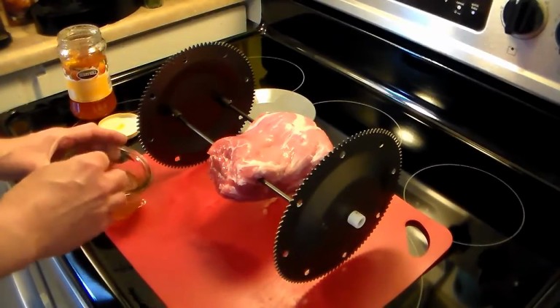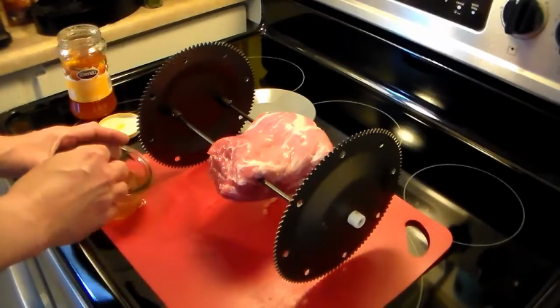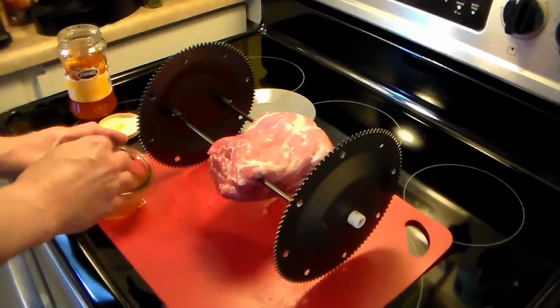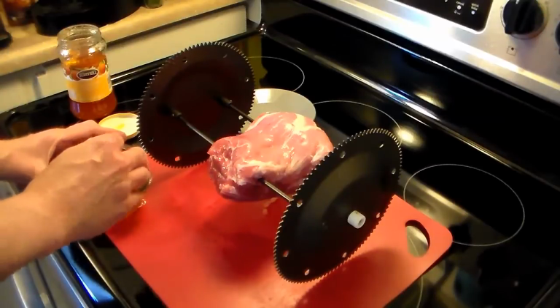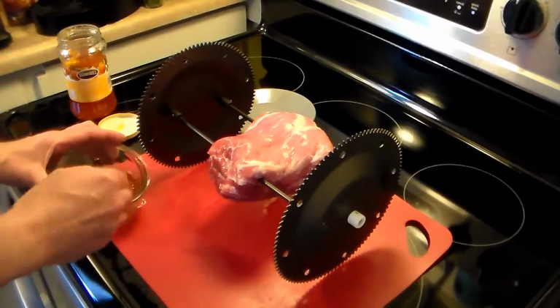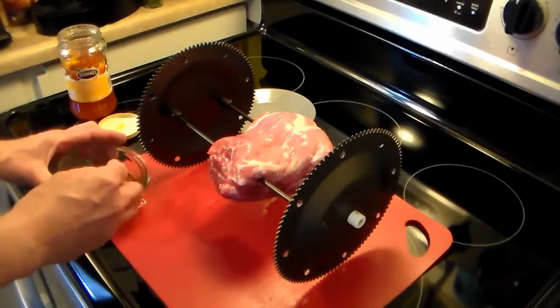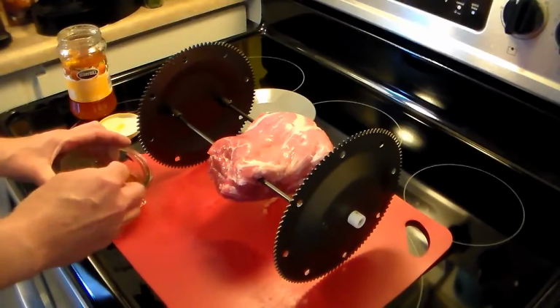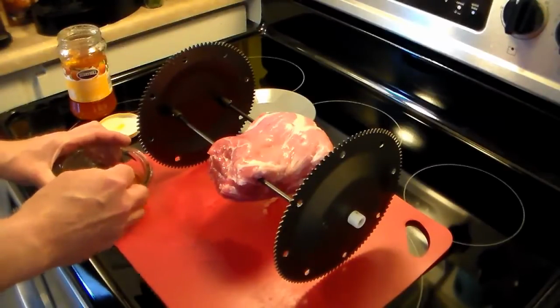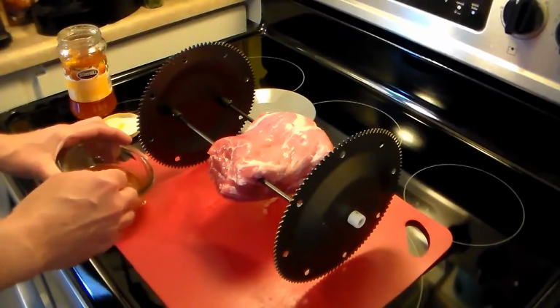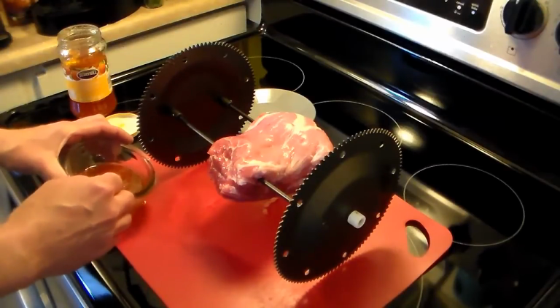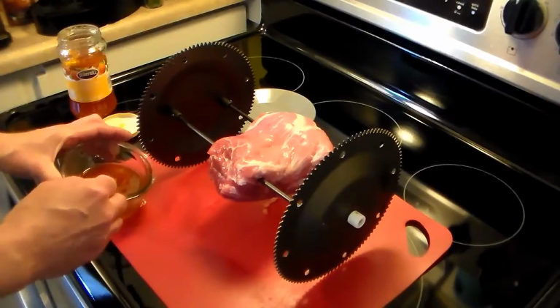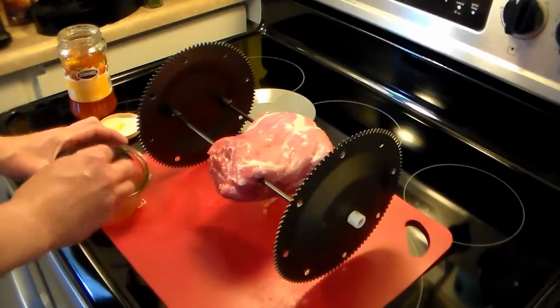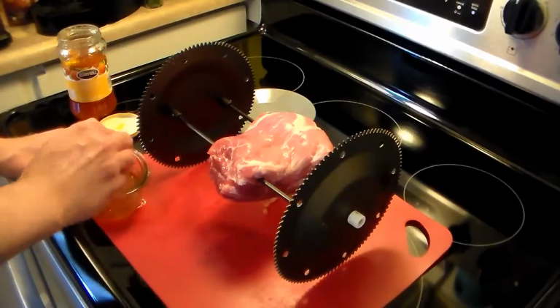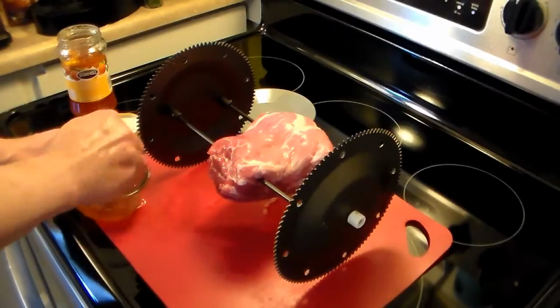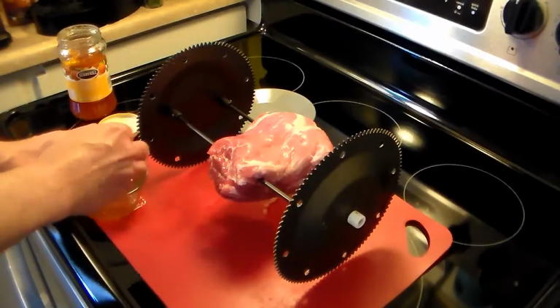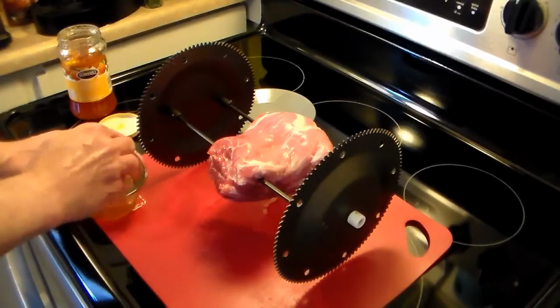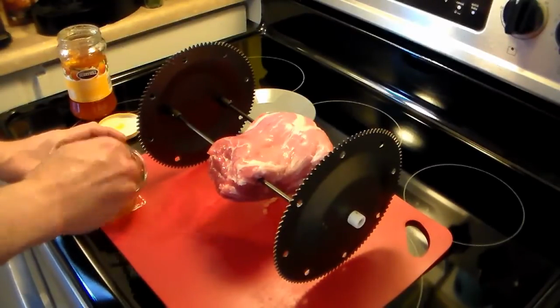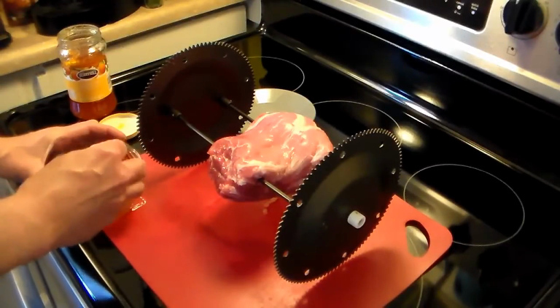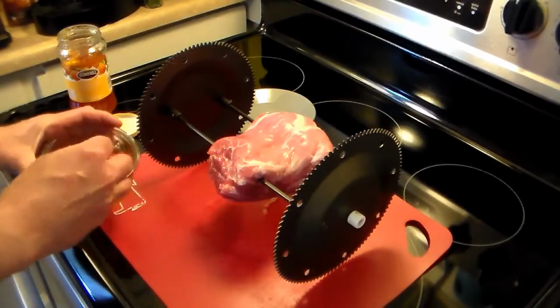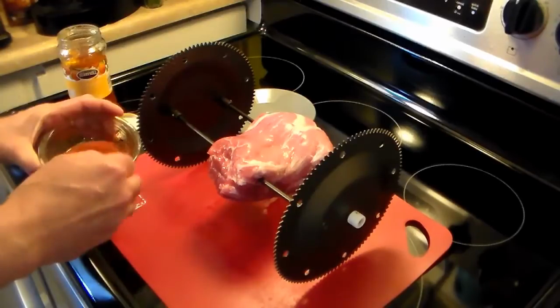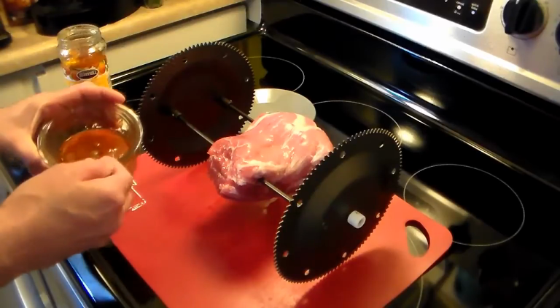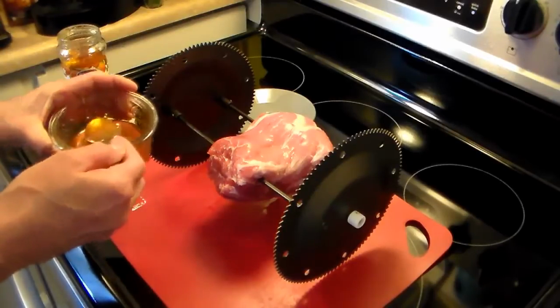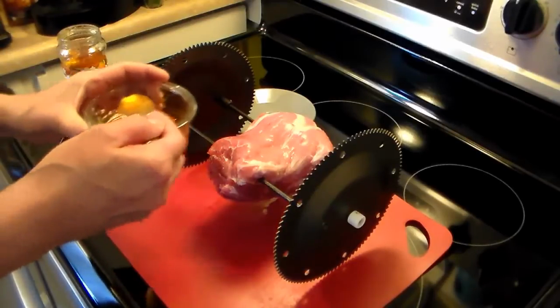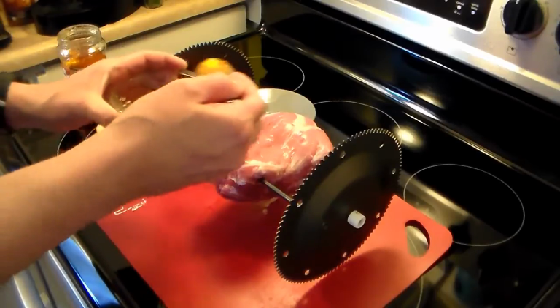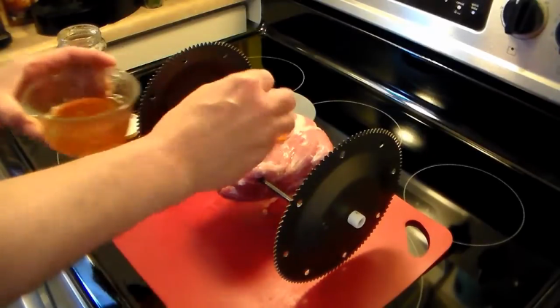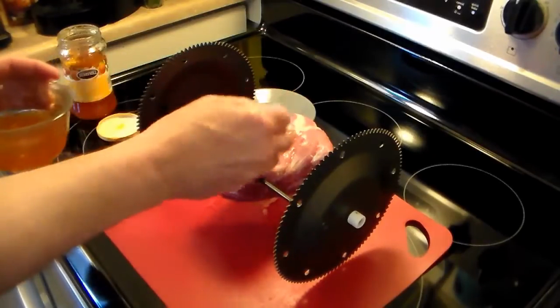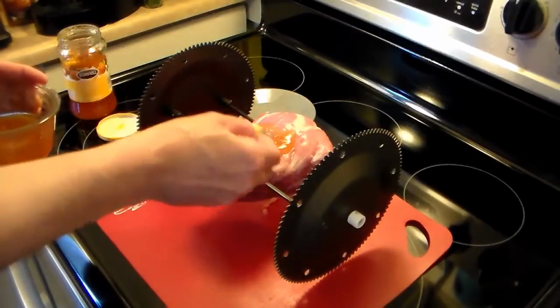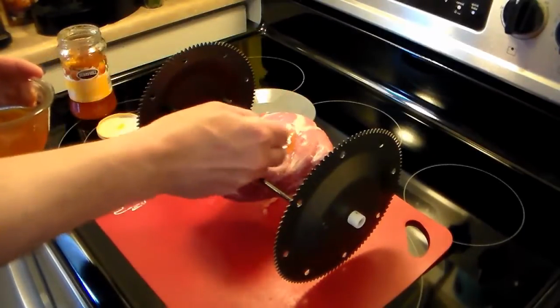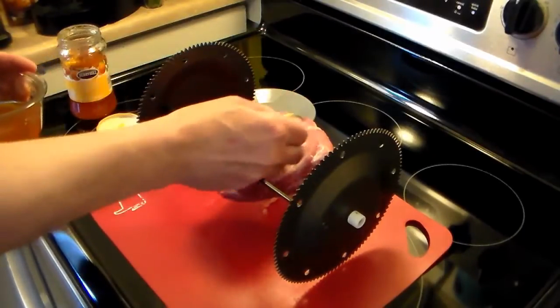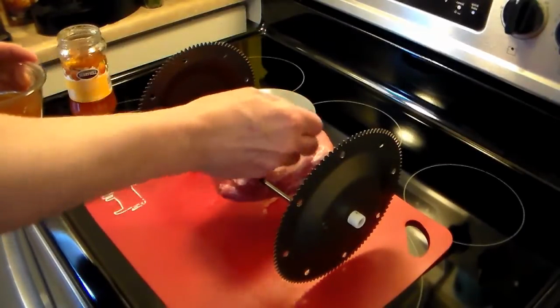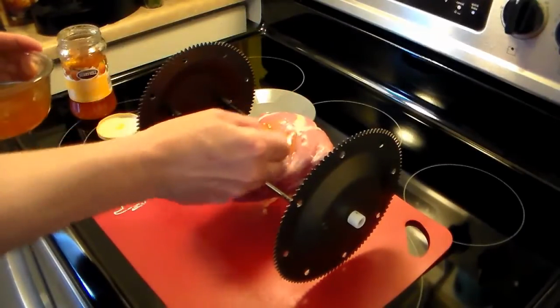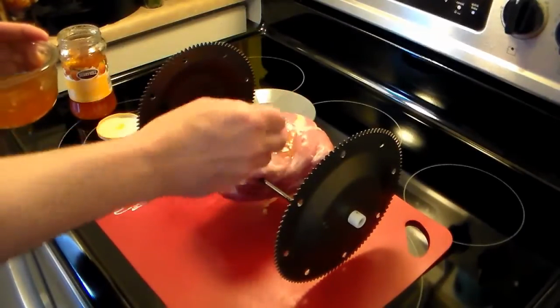This is roughly about a half a cup. I put it in the microwave and I warmed it up to make it more runny so it will spread on smoother. So I'm just going to go ahead and spread this all over my pork roast.